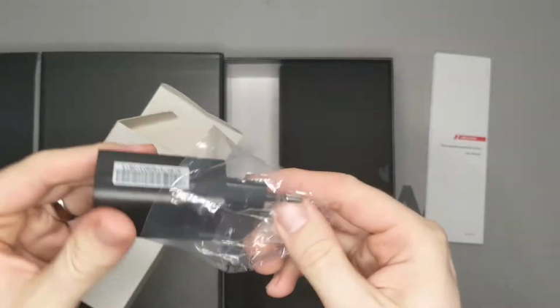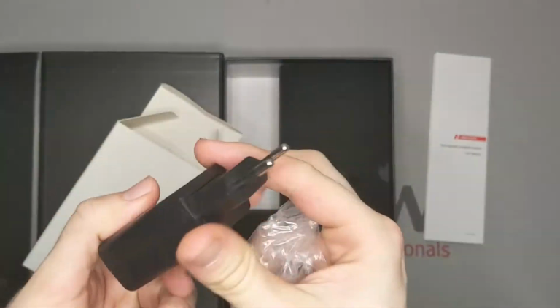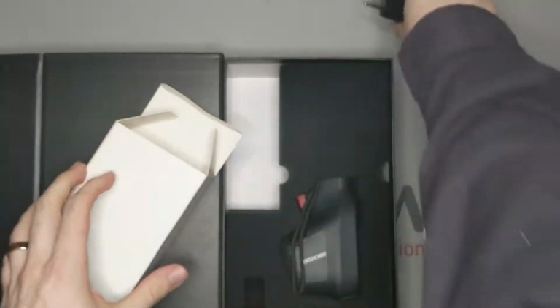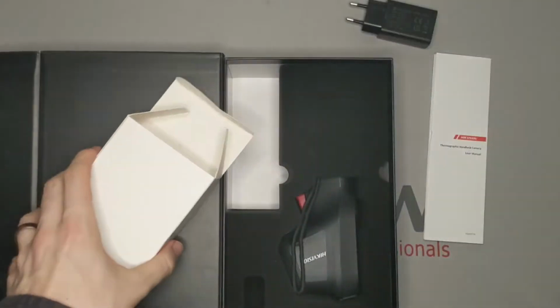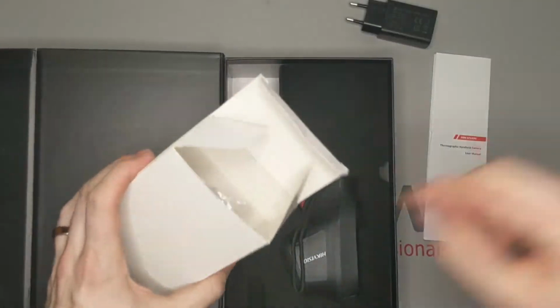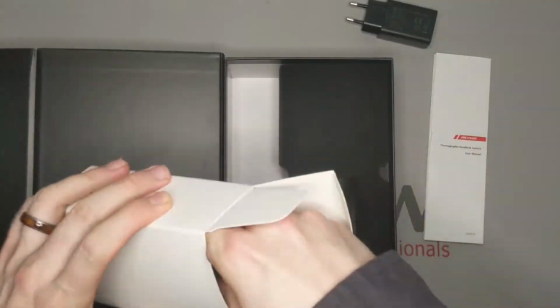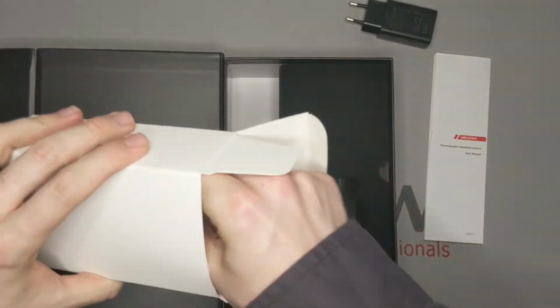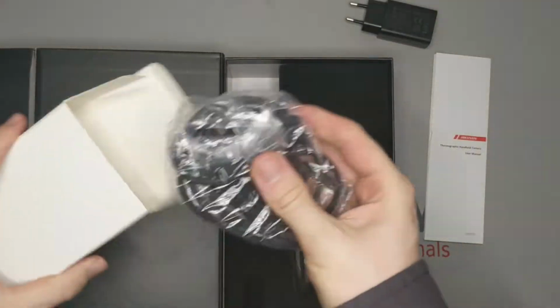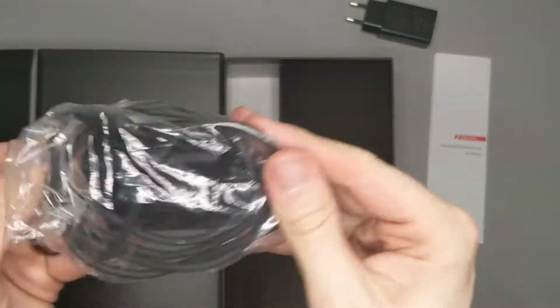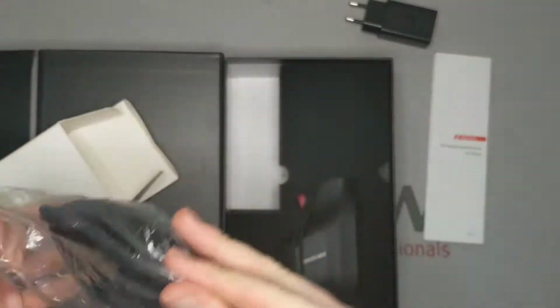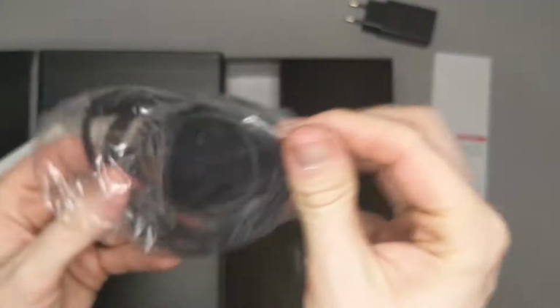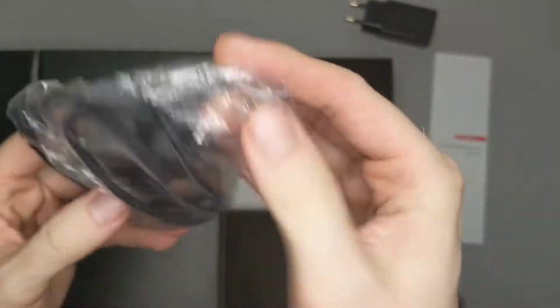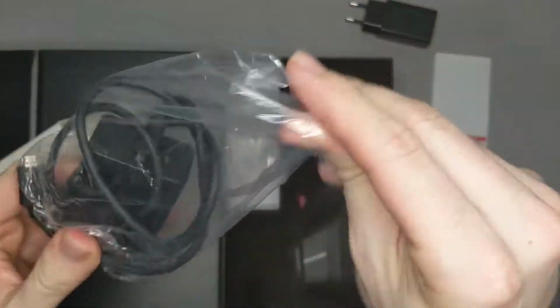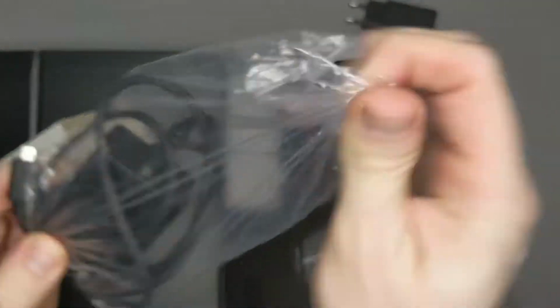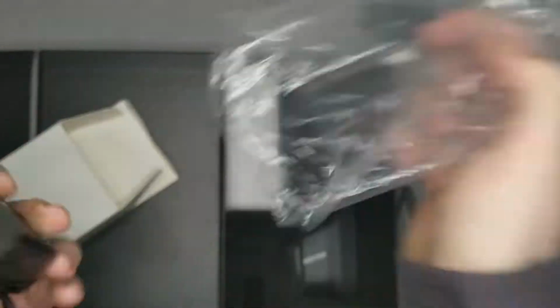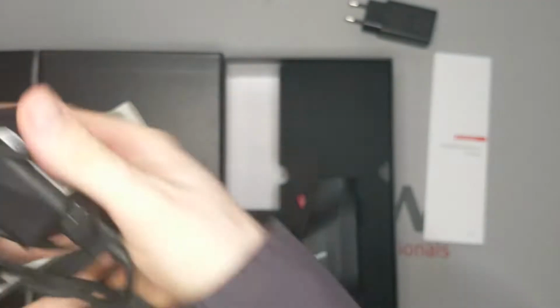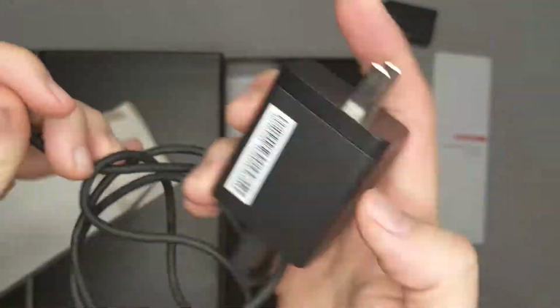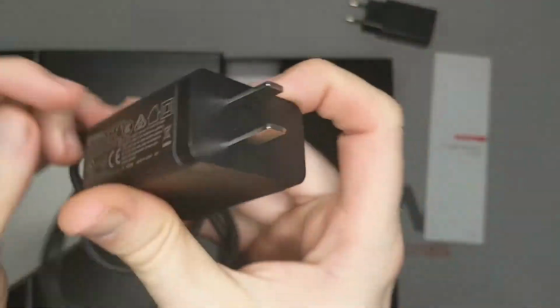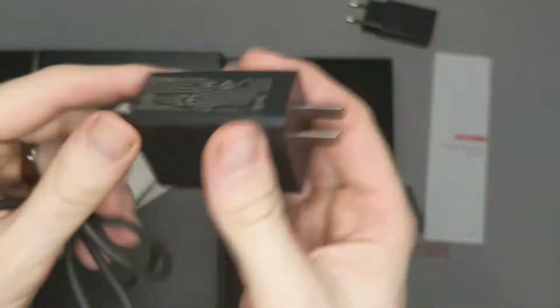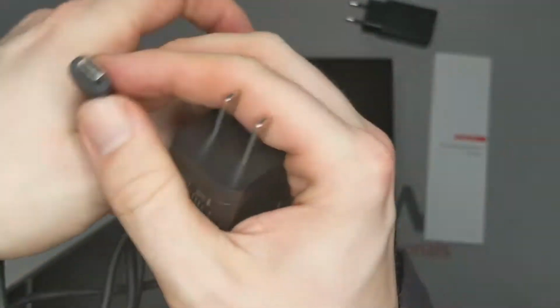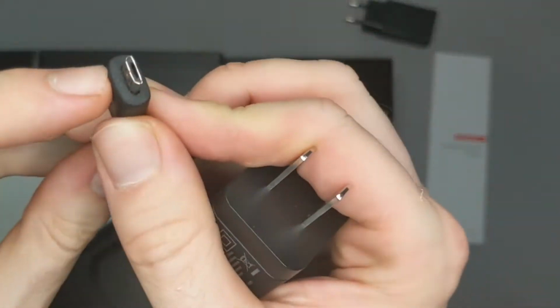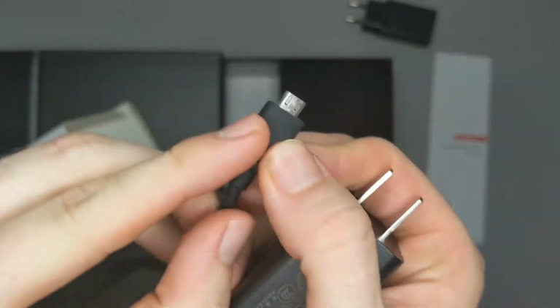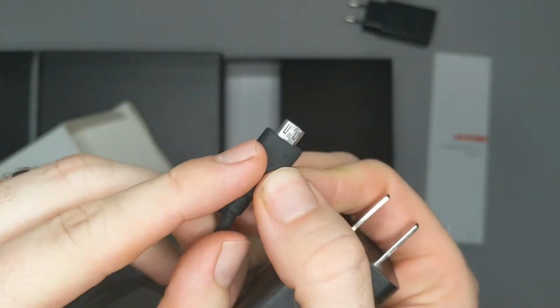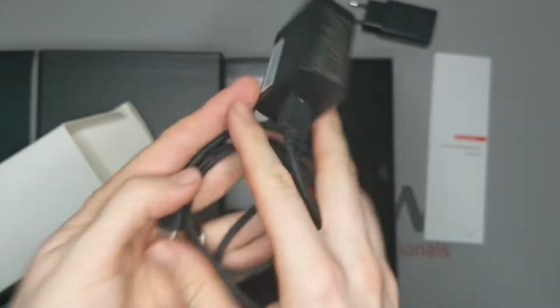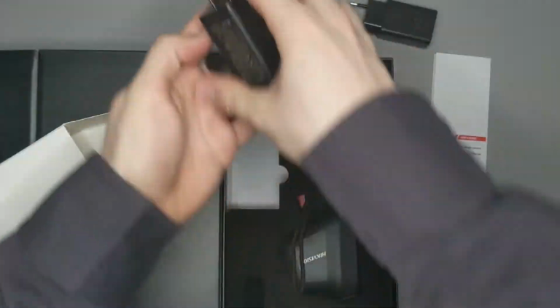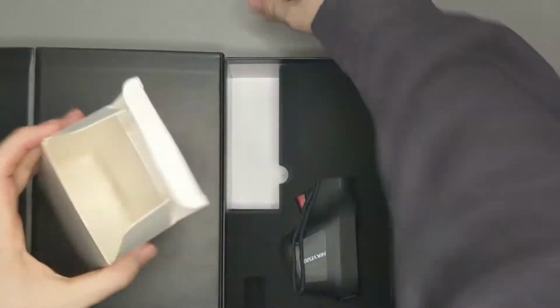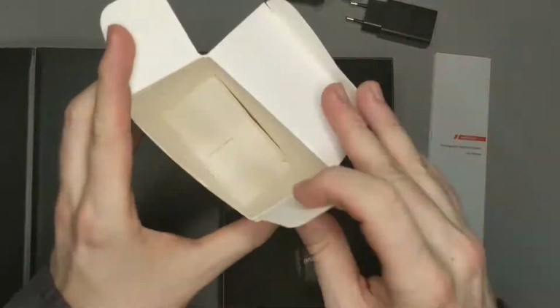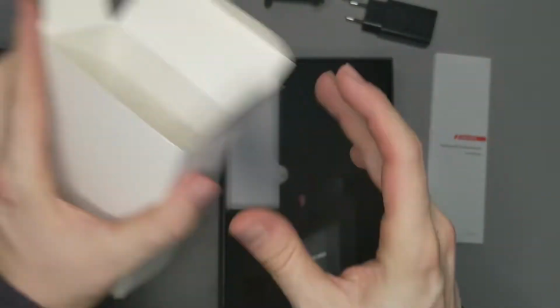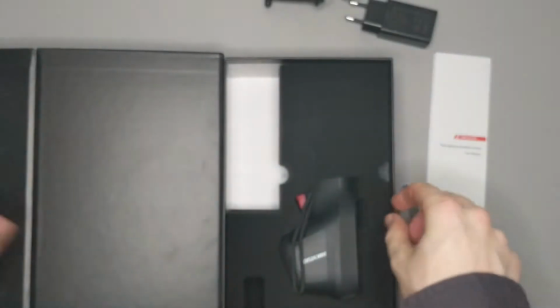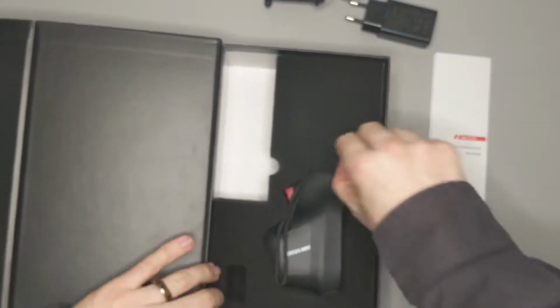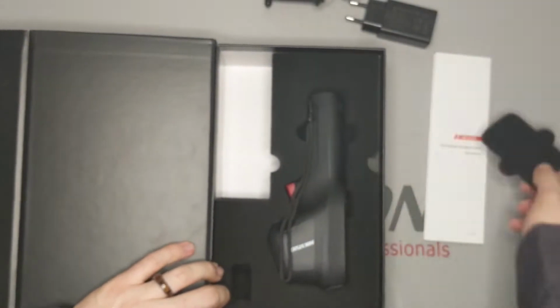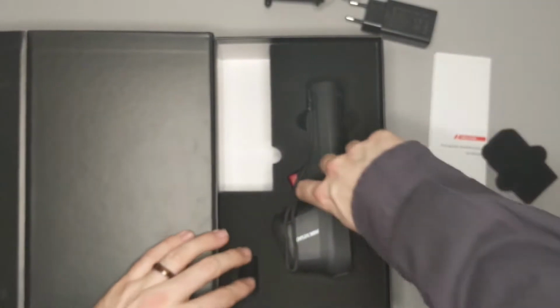It comes with an overseas charging brick, as well as a micro-USB US standard charging brick. Let's take a closer look at the unit itself.